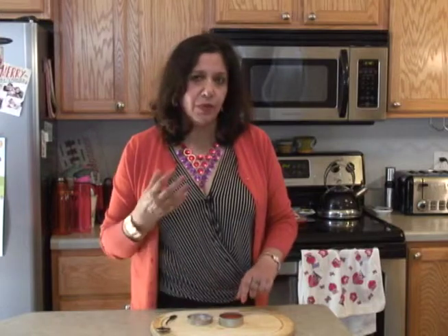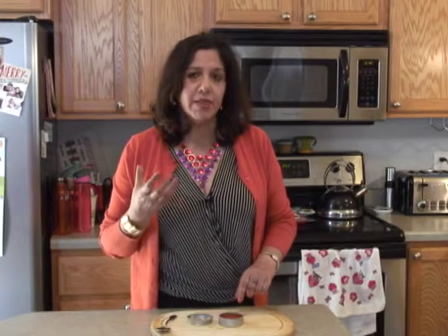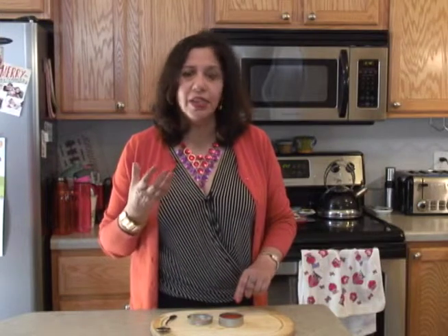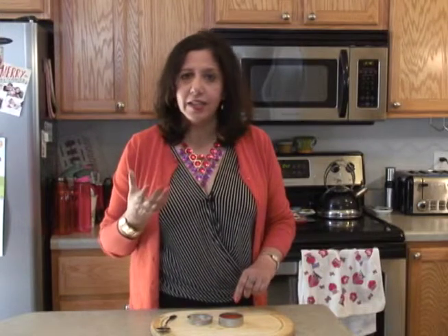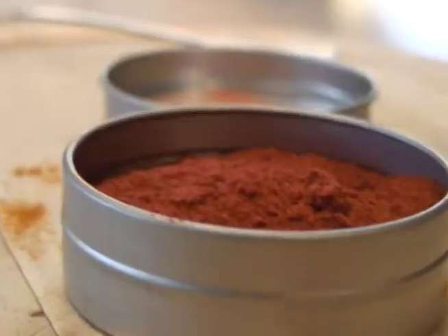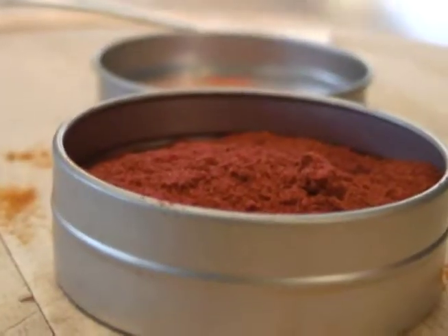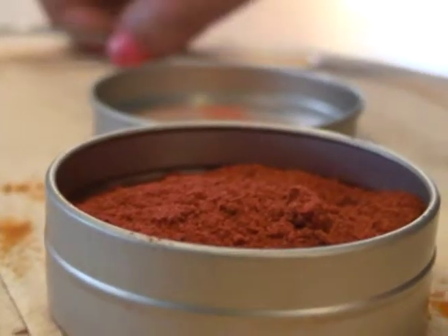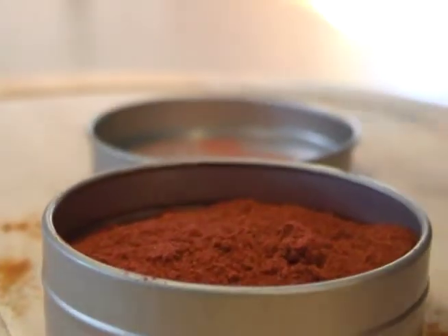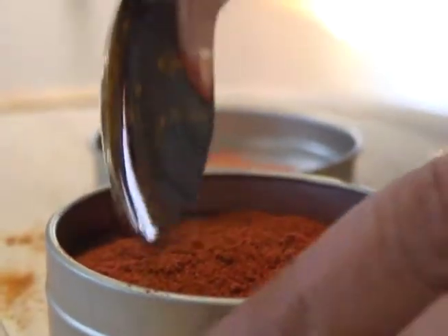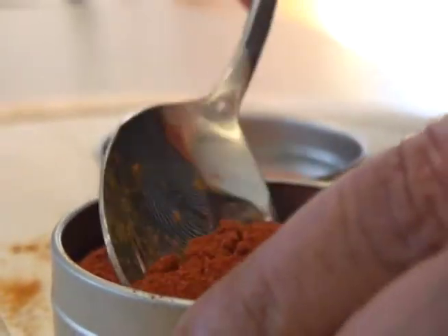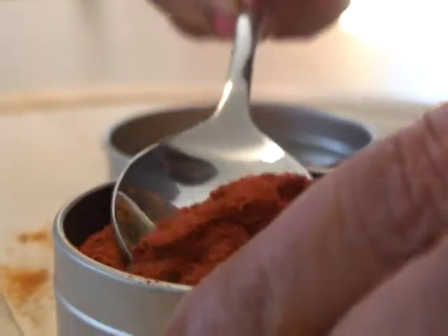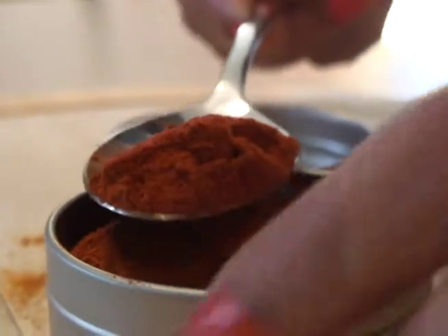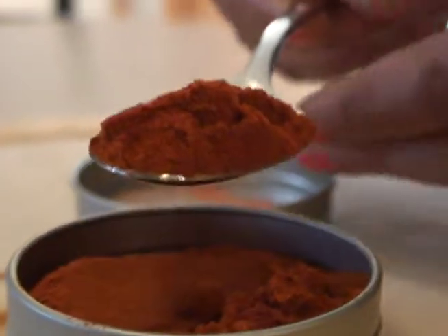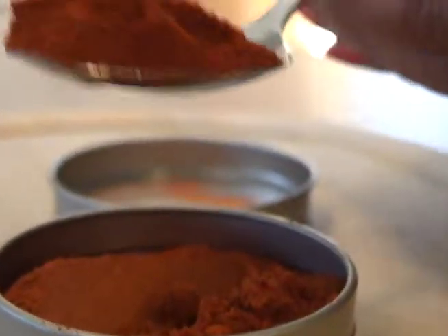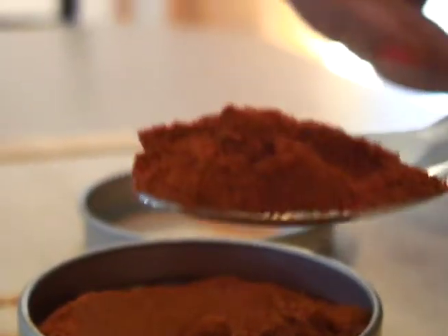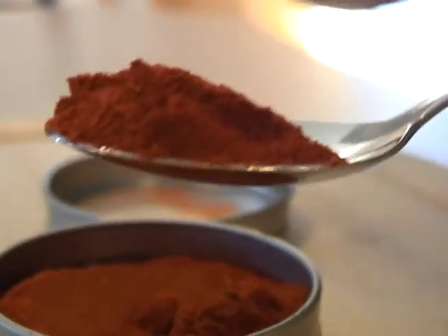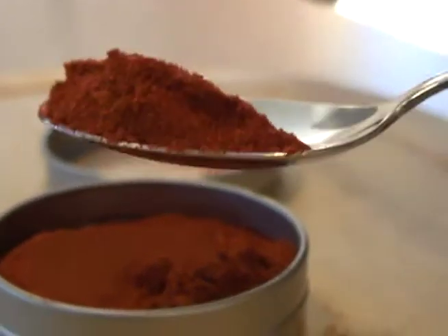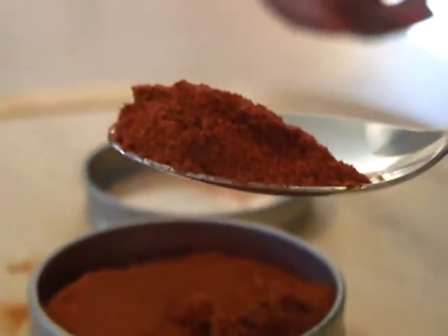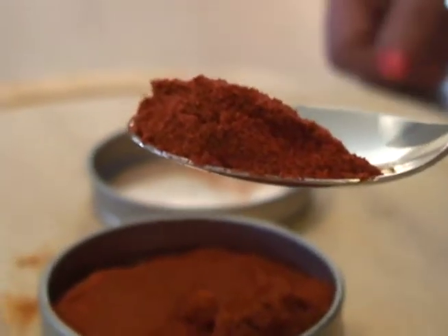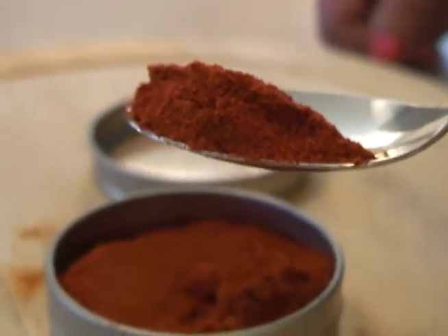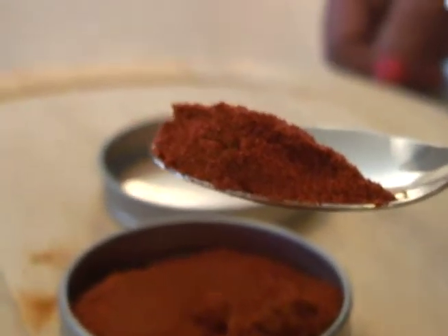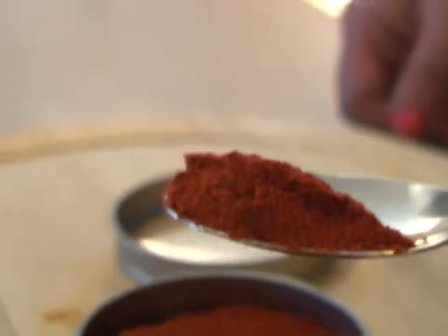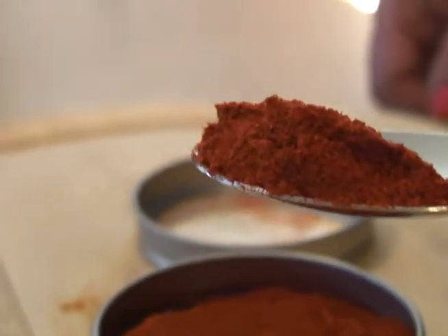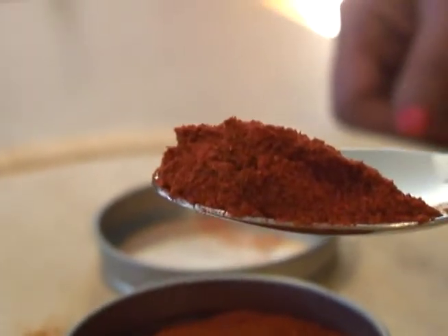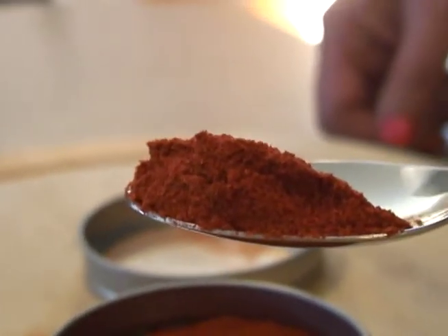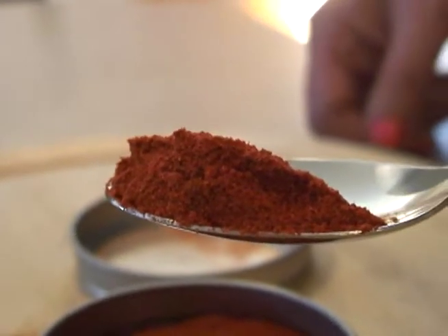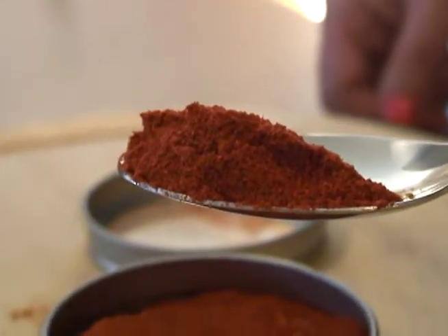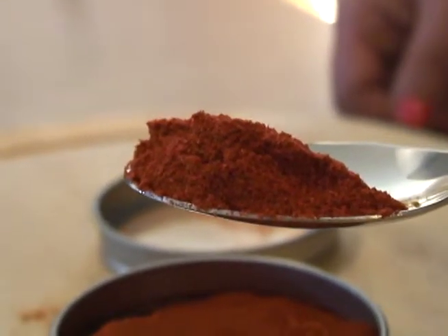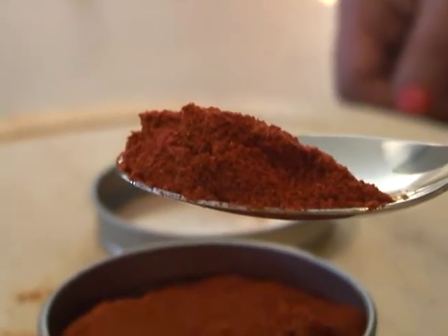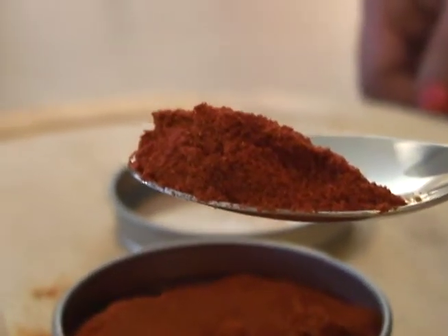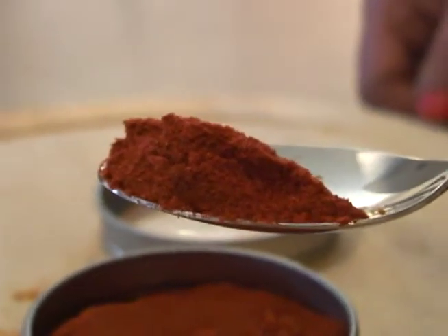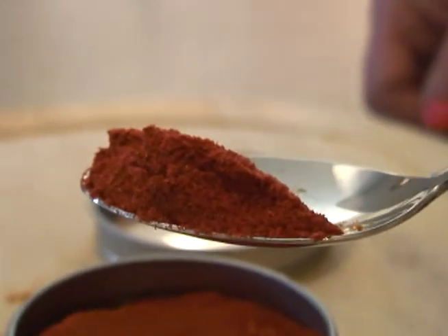And if you wanted something hotter, you would want to use the de árbol chili powder. So that's the difference — this one is a little bit milder than de árbol. And it gives it, look at the color, it gives it beautiful color. It gives it the flavor and of course the heat.